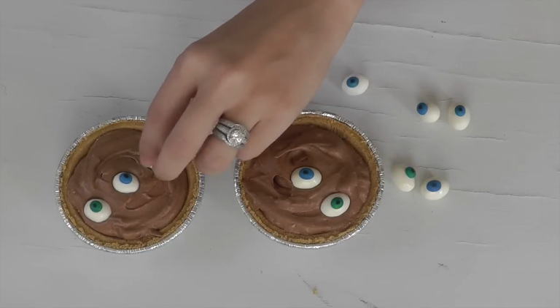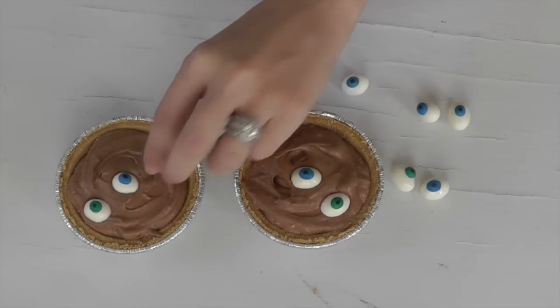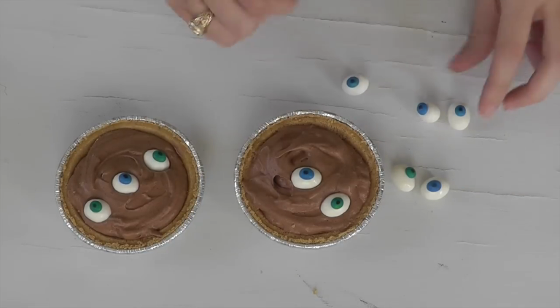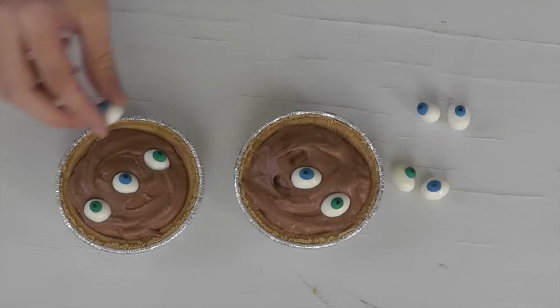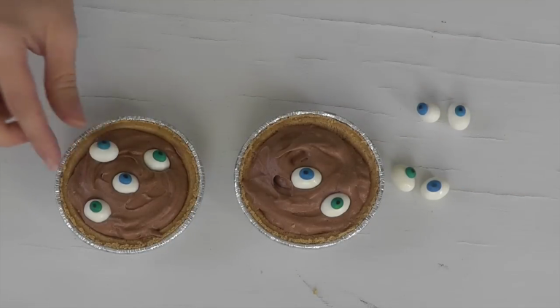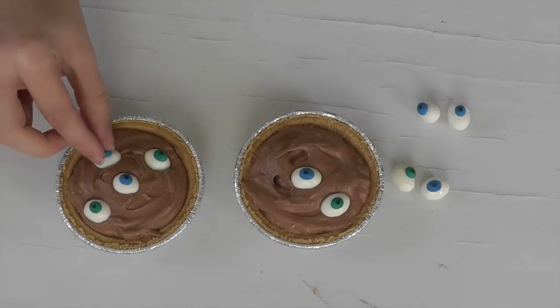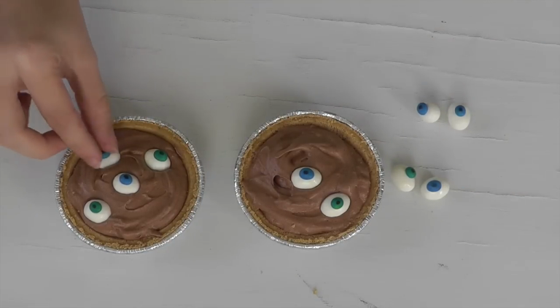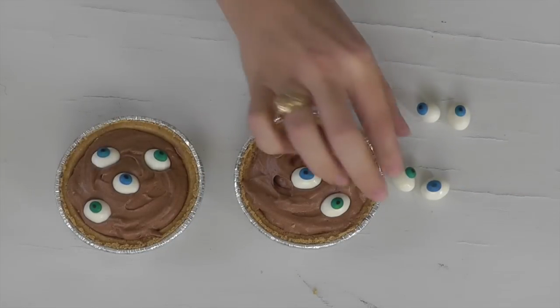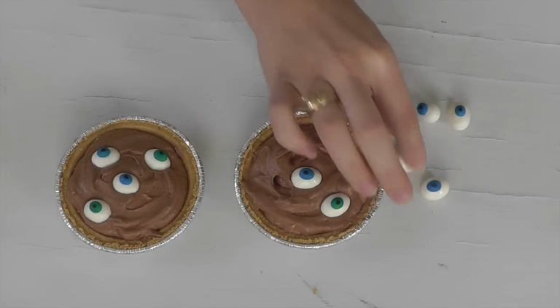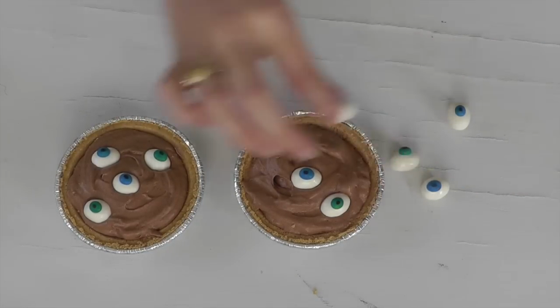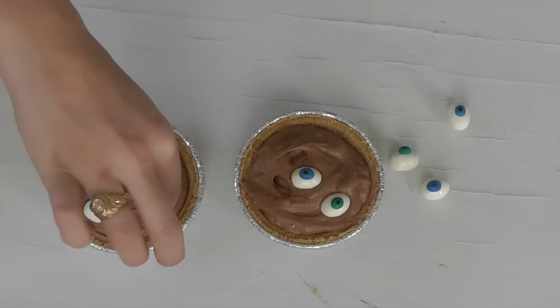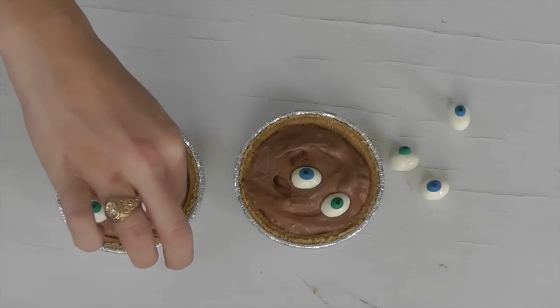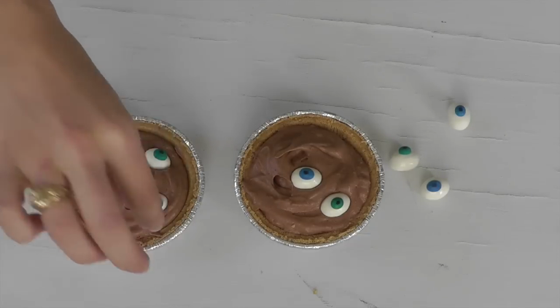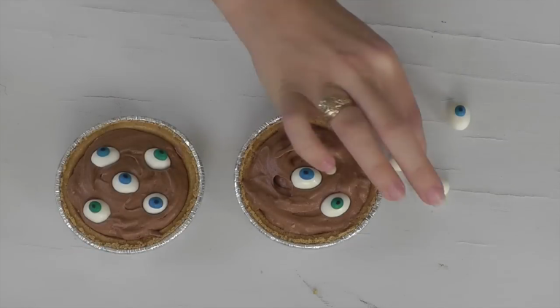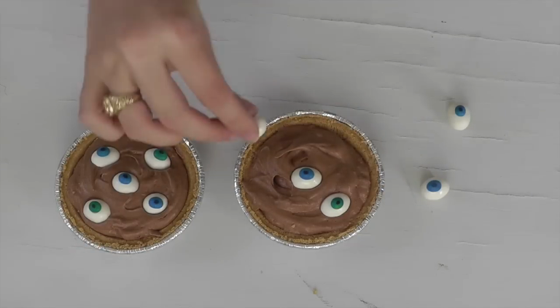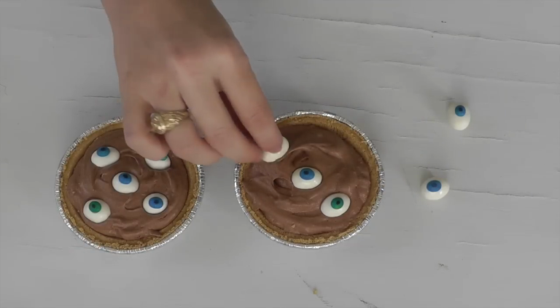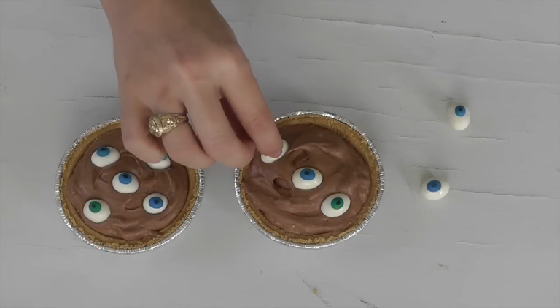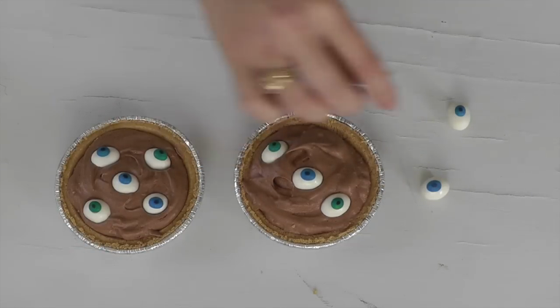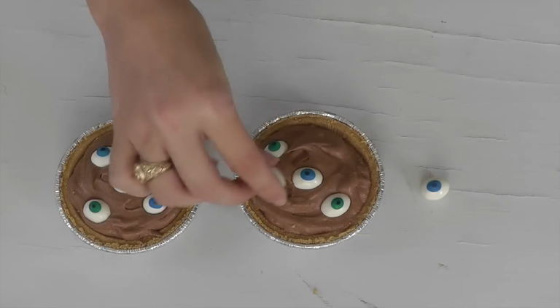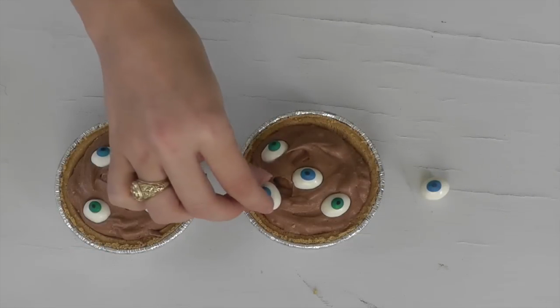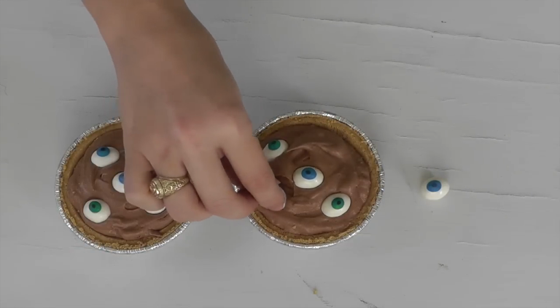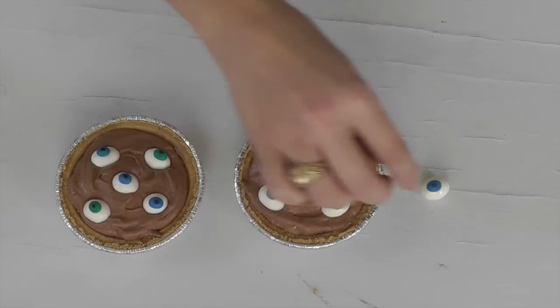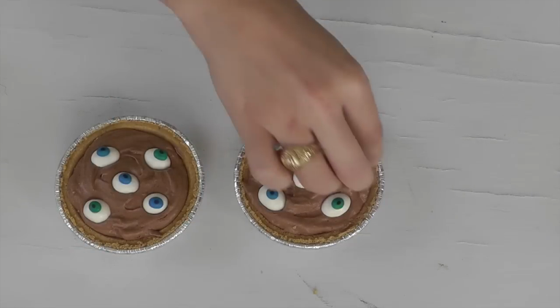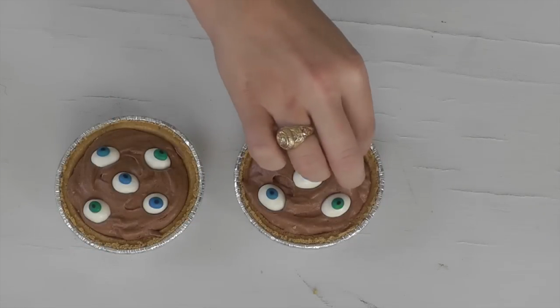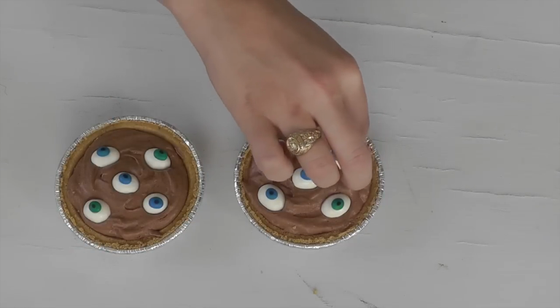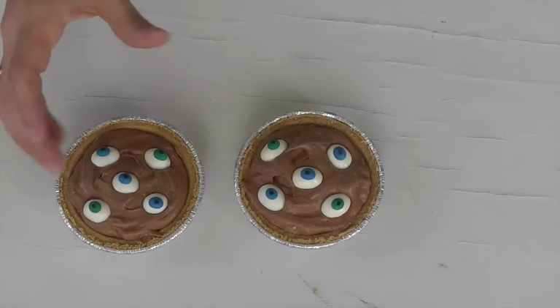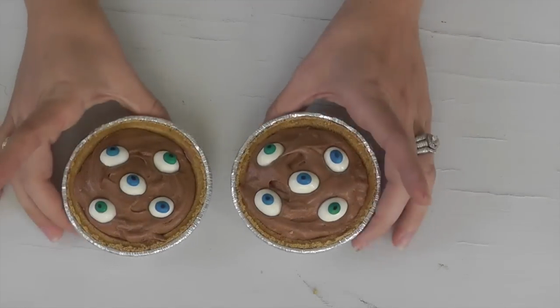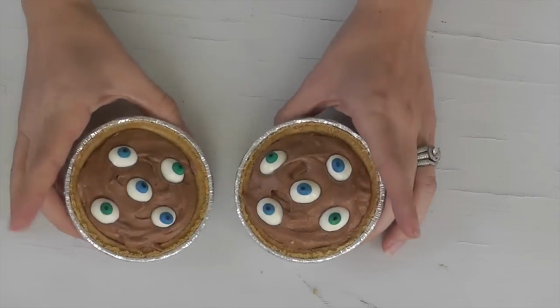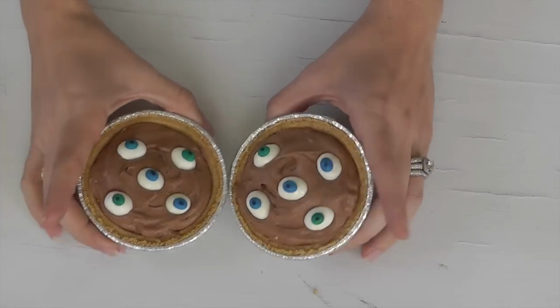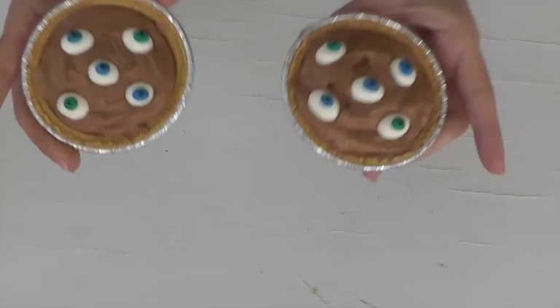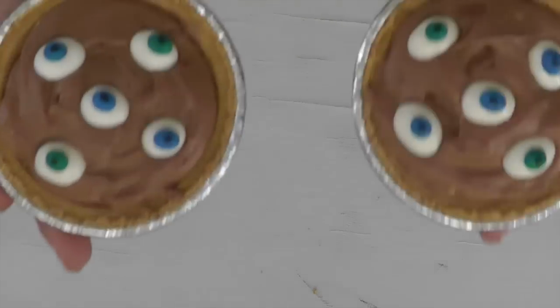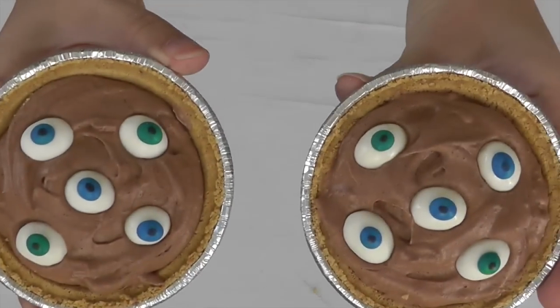You can go ahead and serve if the mousse is already chilled. If you'd like it to firm up, you can put it in the fridge and allow it to firm for a few minutes before you serve it.